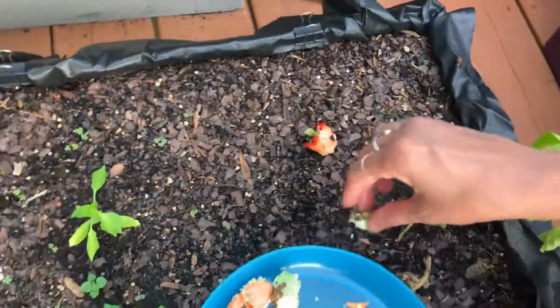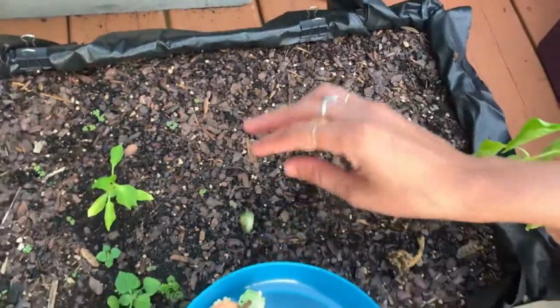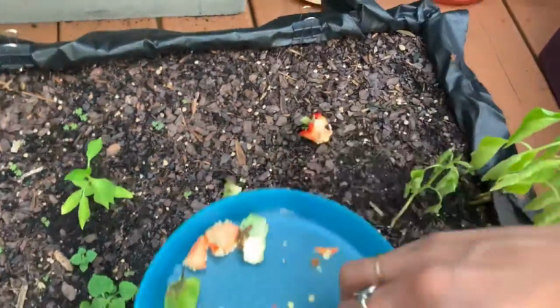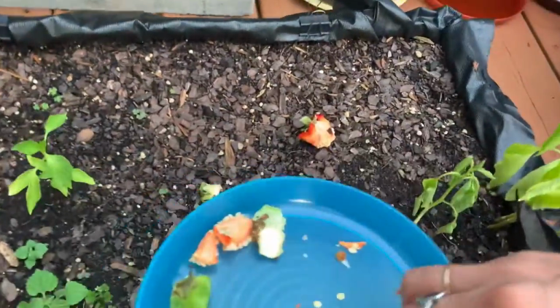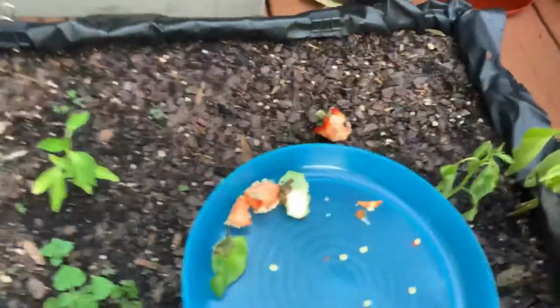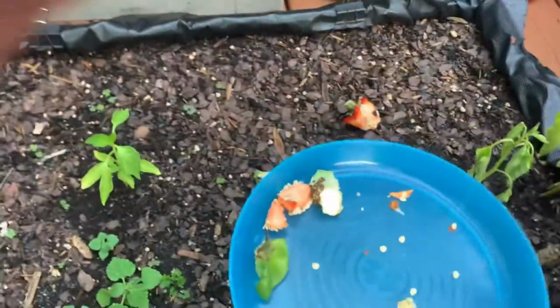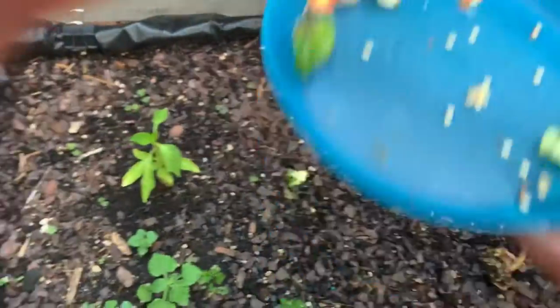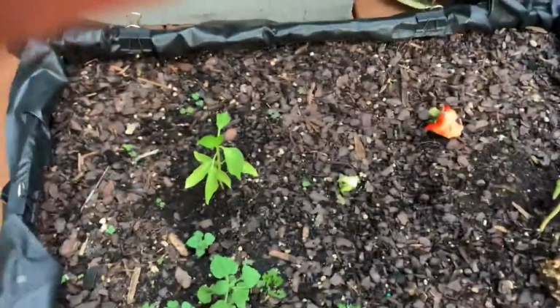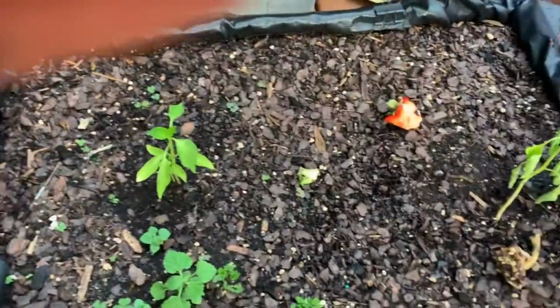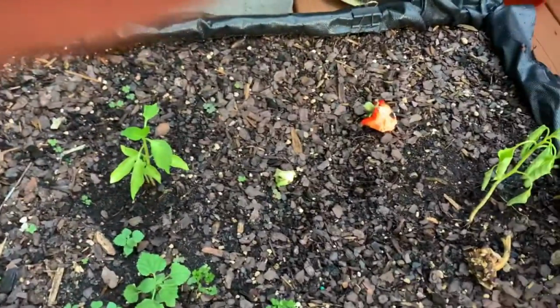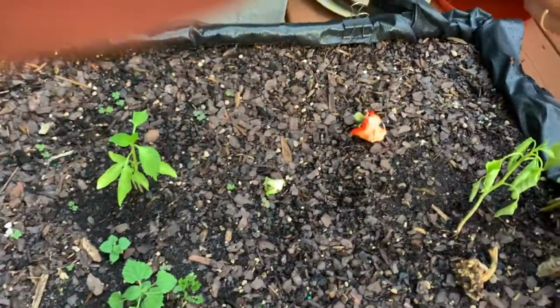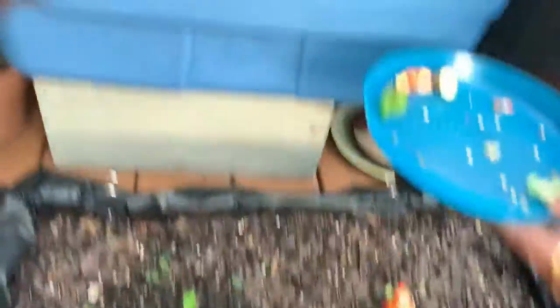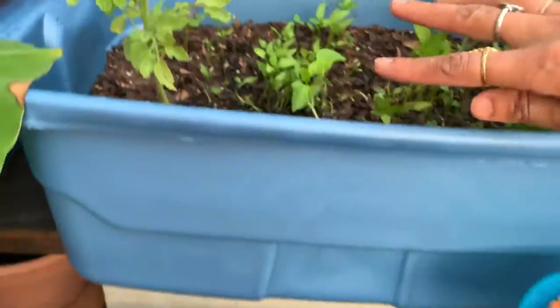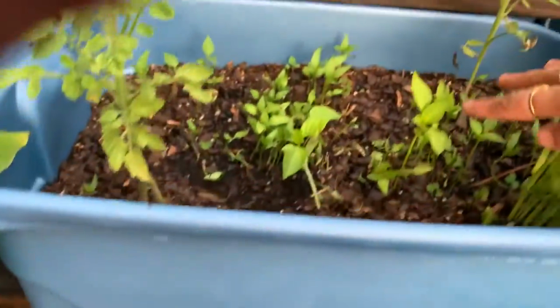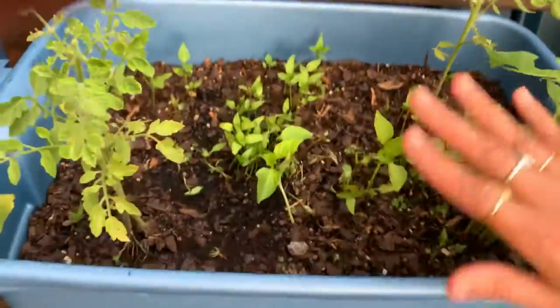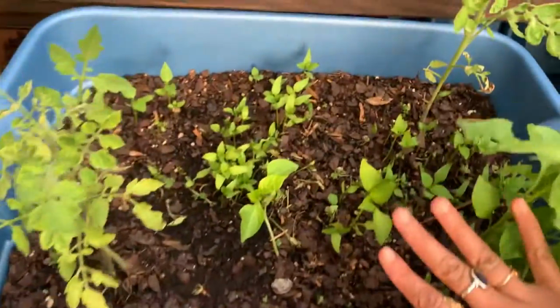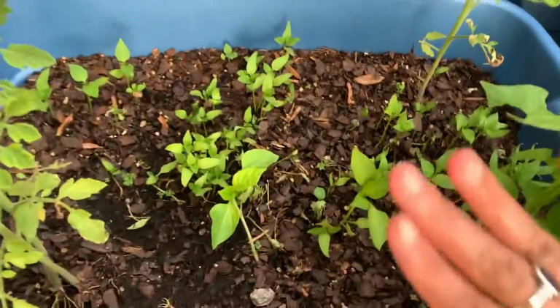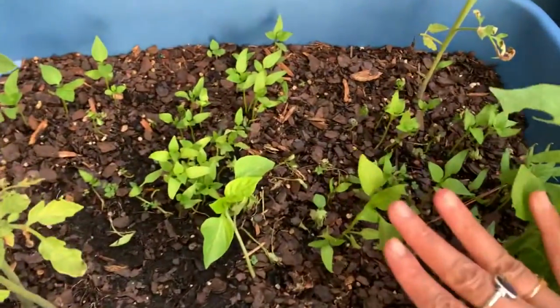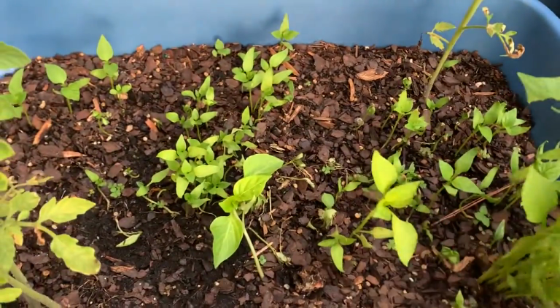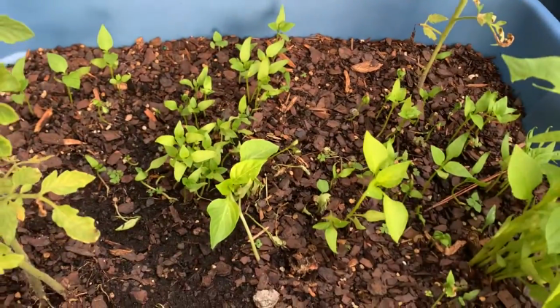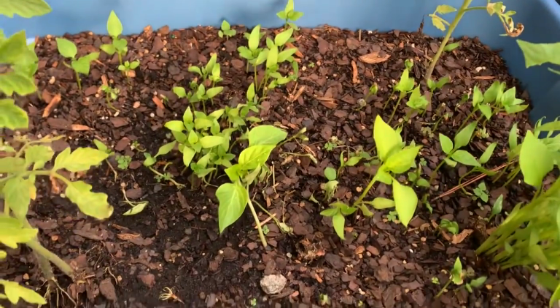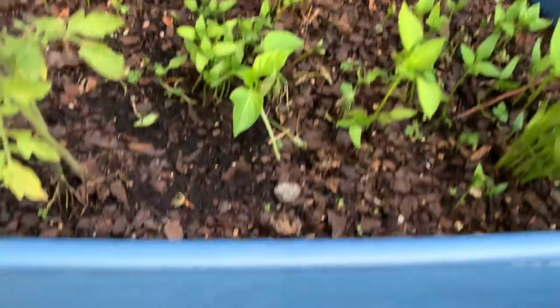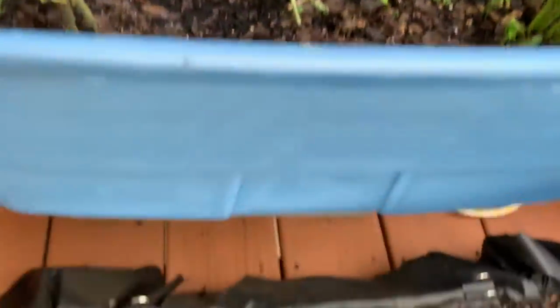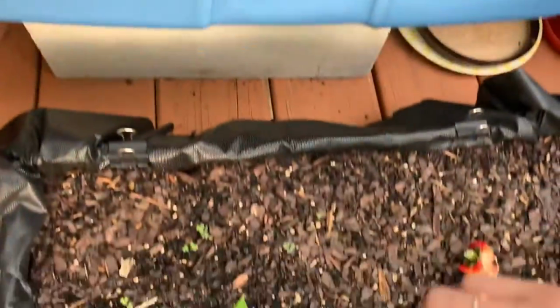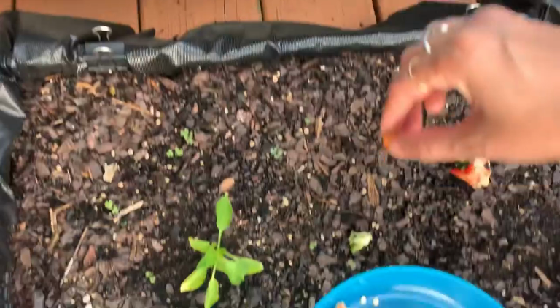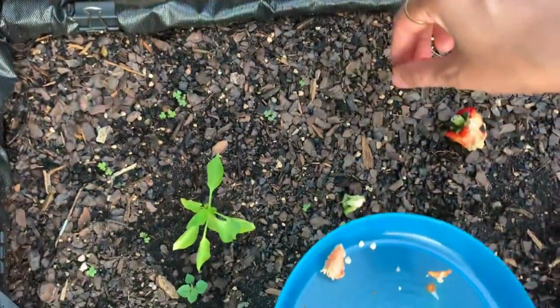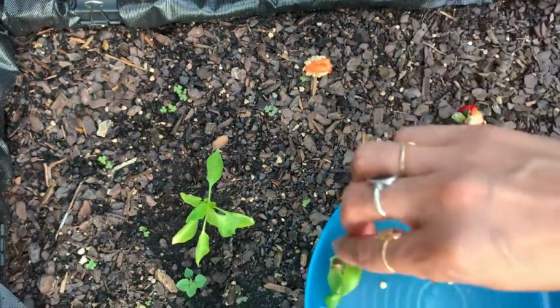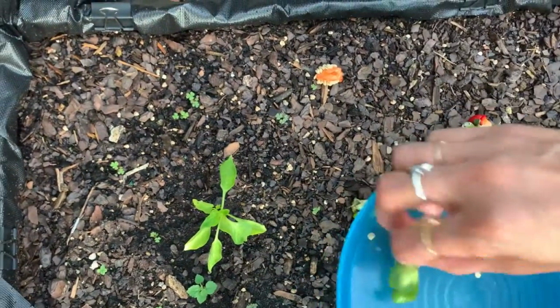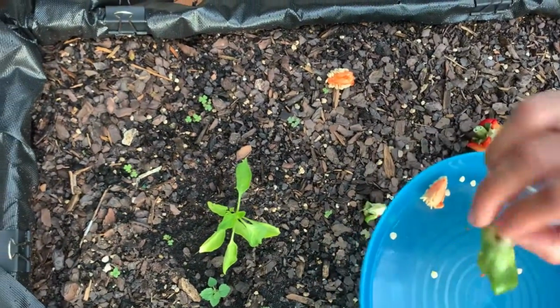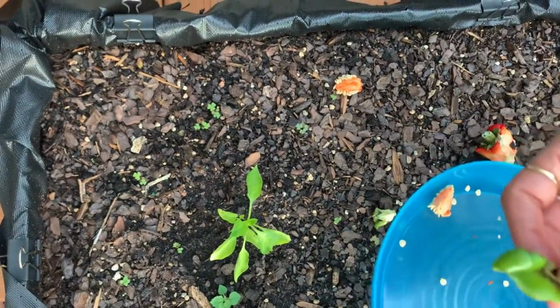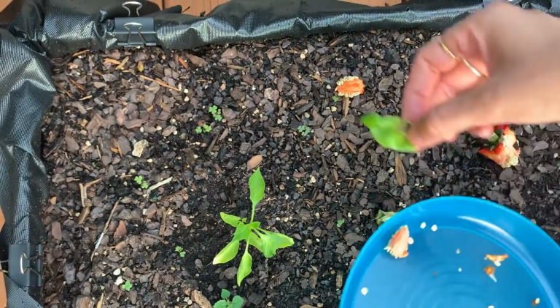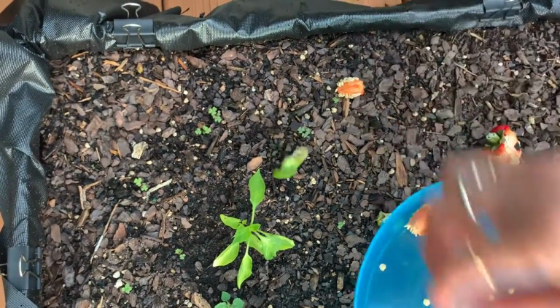Do you see here, I am throwing. I have lots of plants here so I don't want to throw here. So I am going to throw this one over here. This is my red bell pepper. Do you see here, this is the green one.